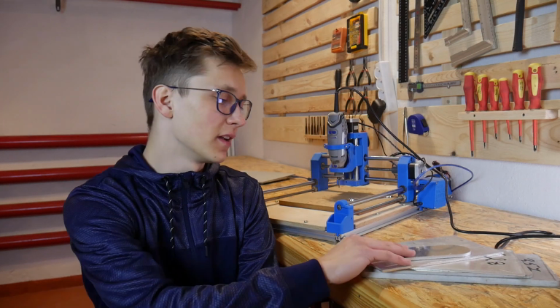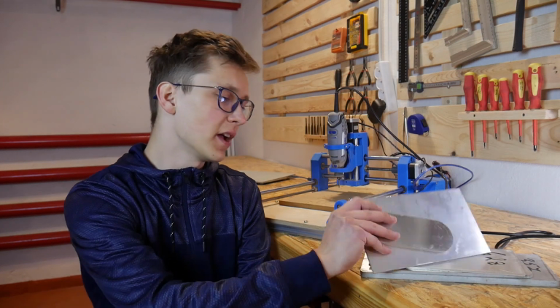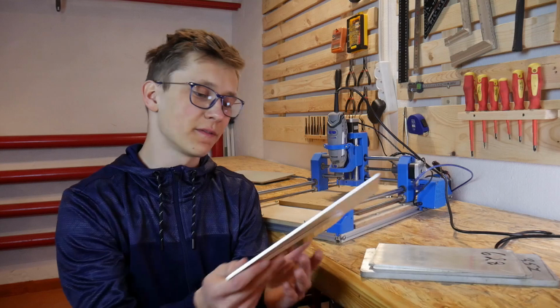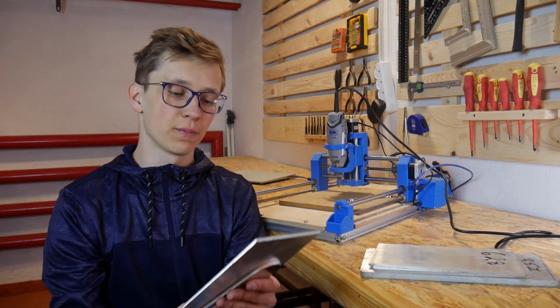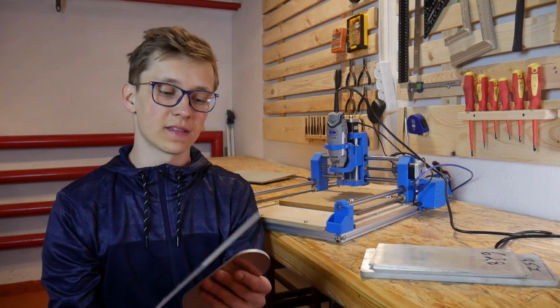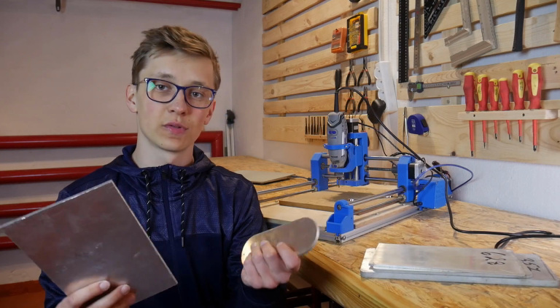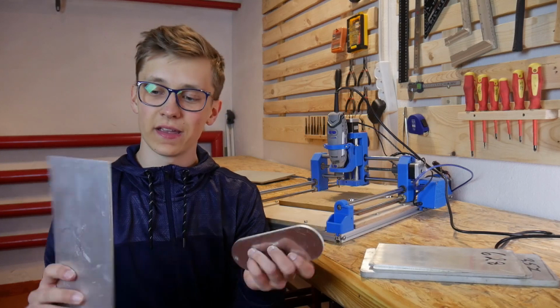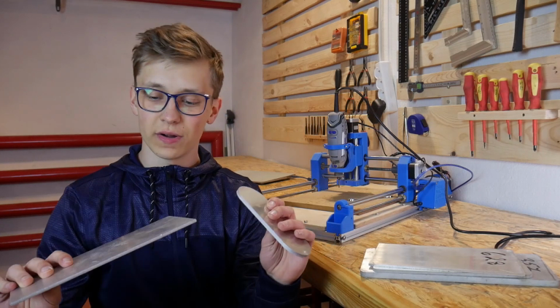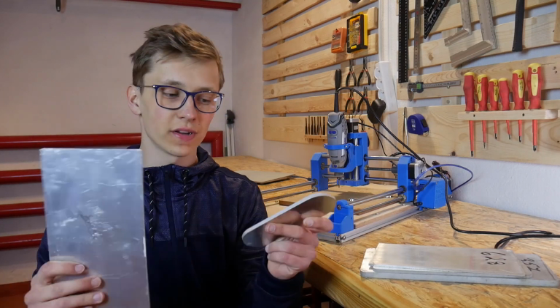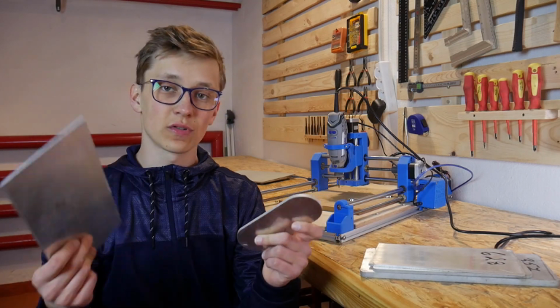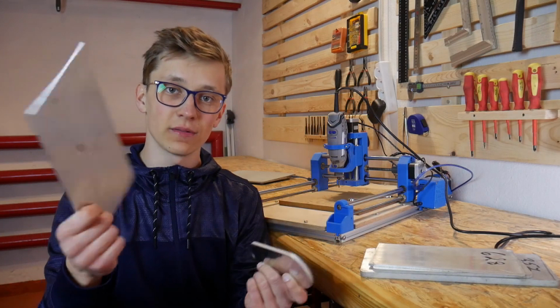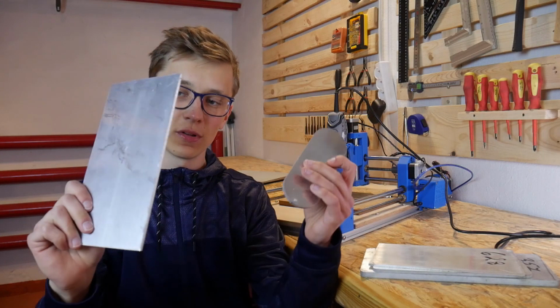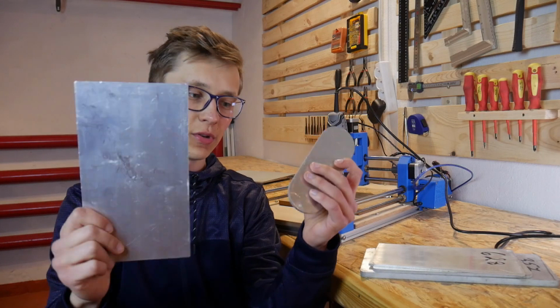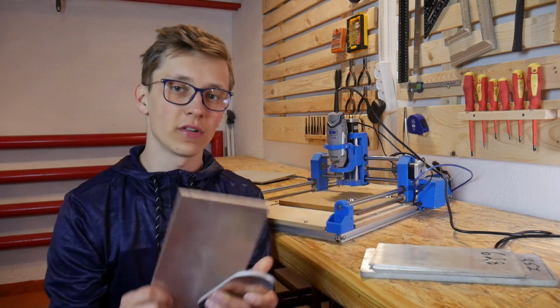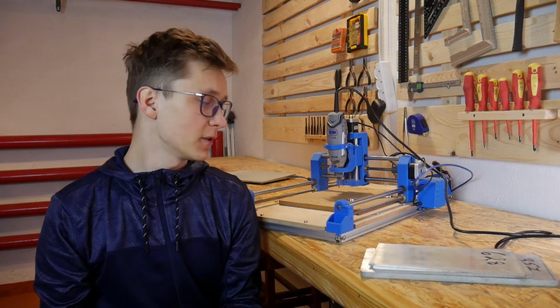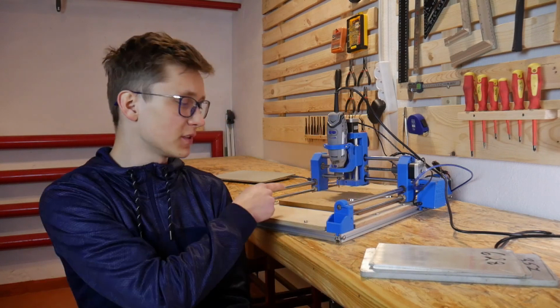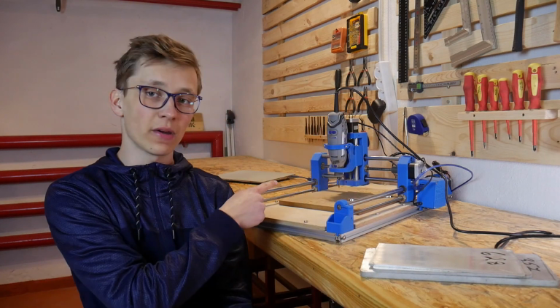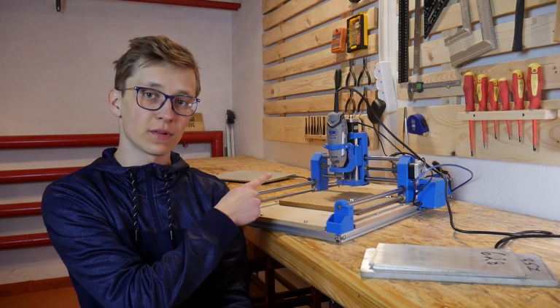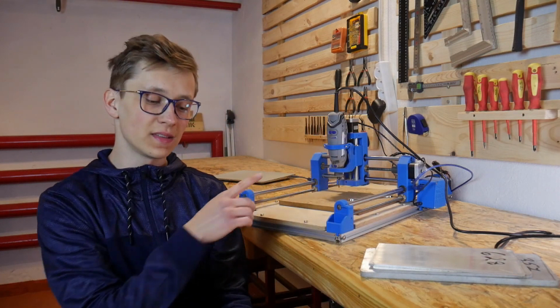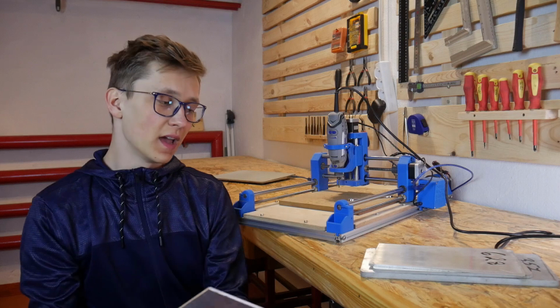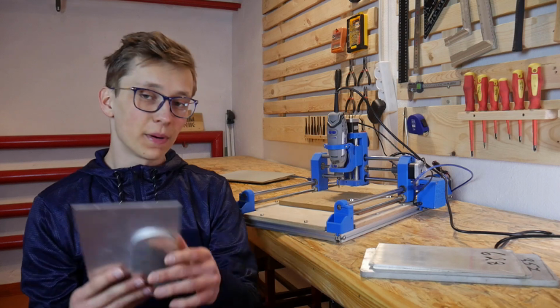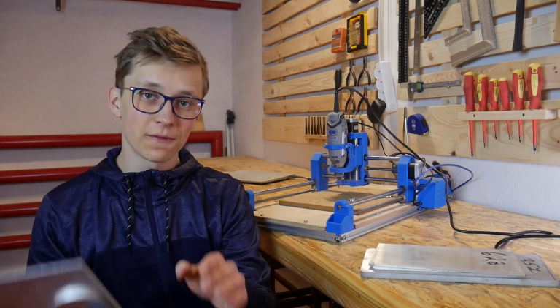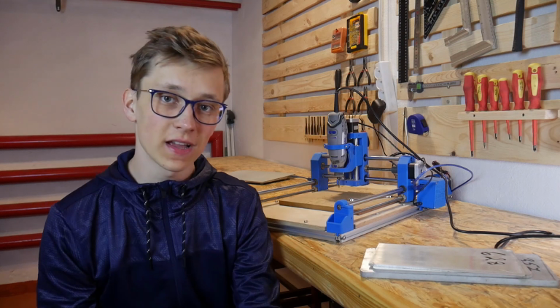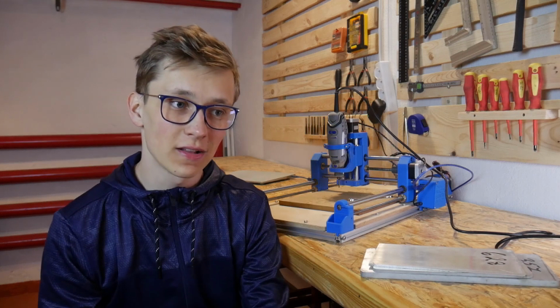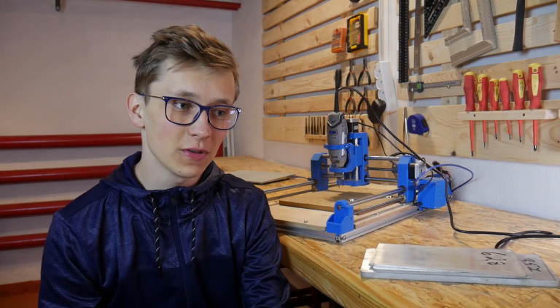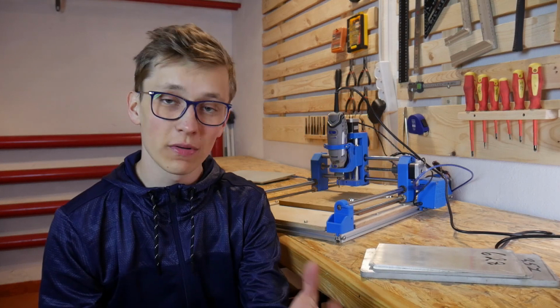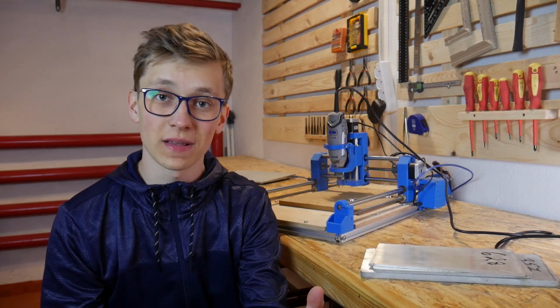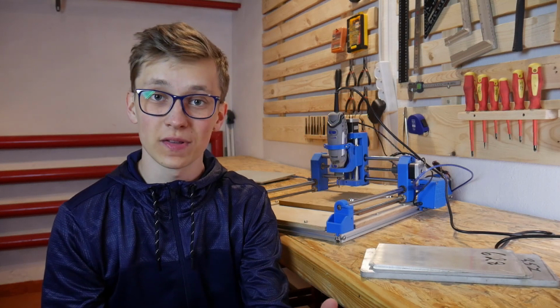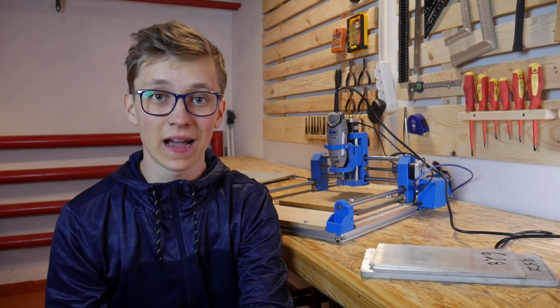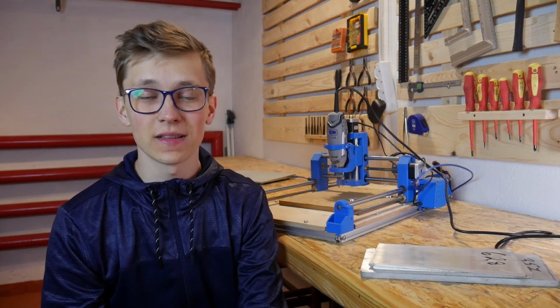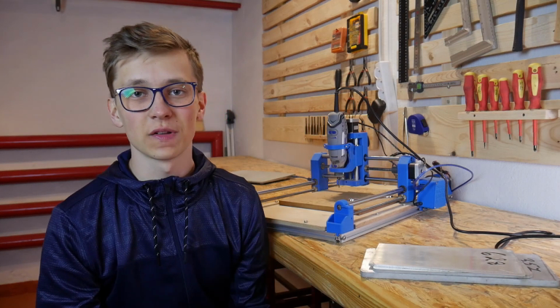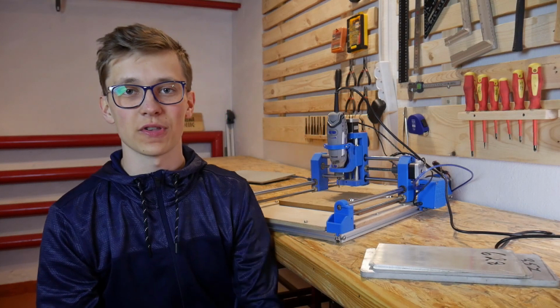Here I have a few plates, so today we are going to try to mill aluminum on a 3D printed DIY Dremel CNC, but before that, let me share with you some news and updates on this project.